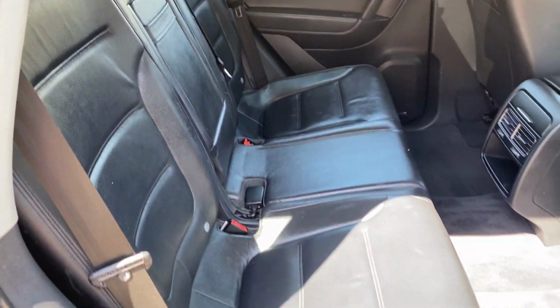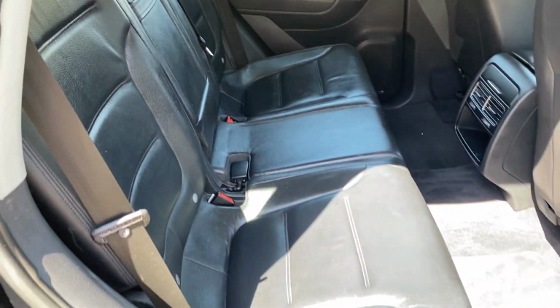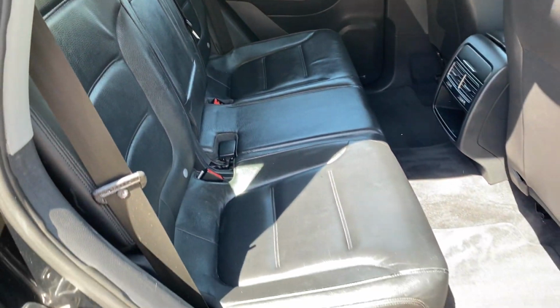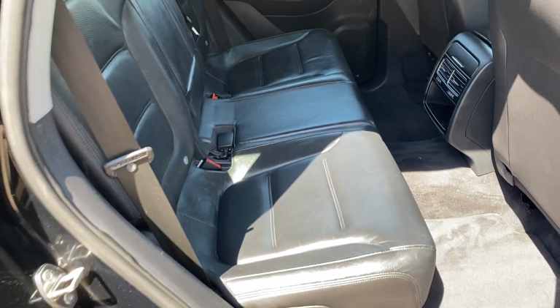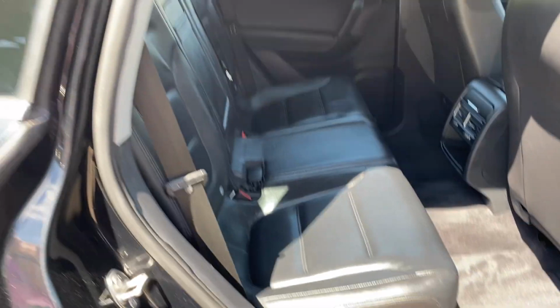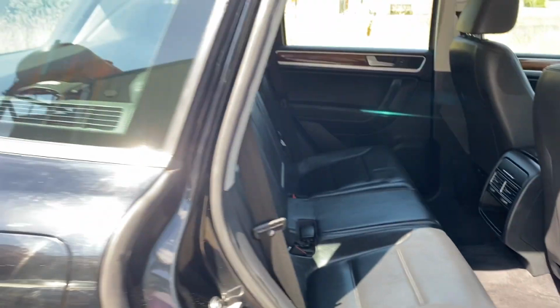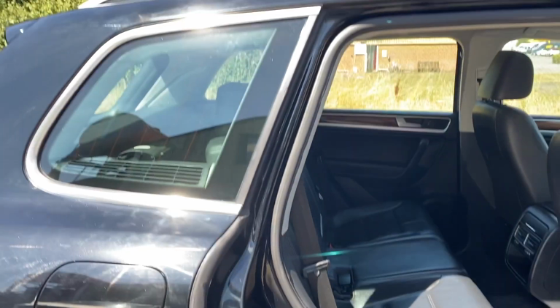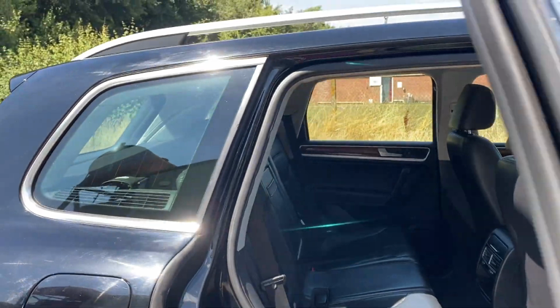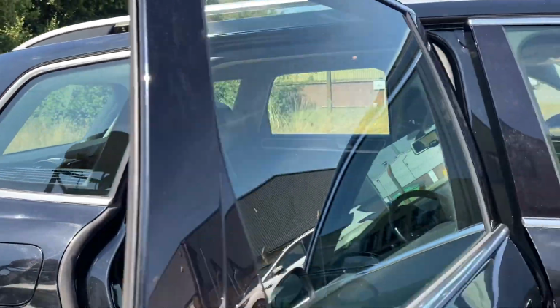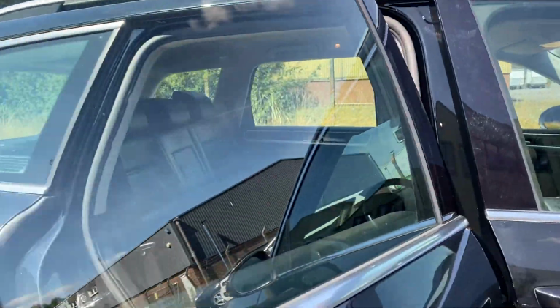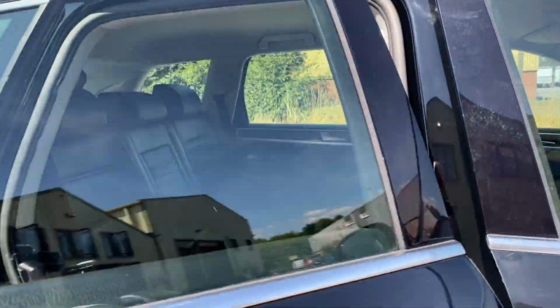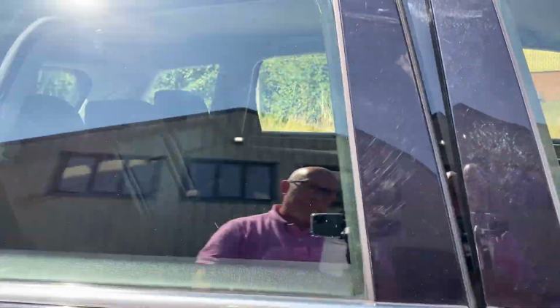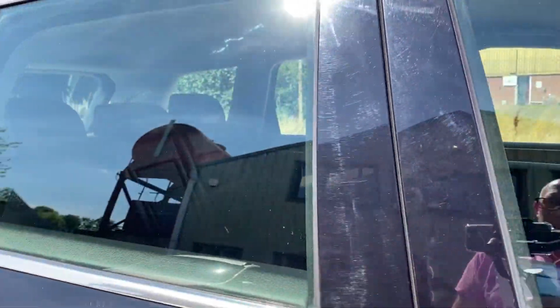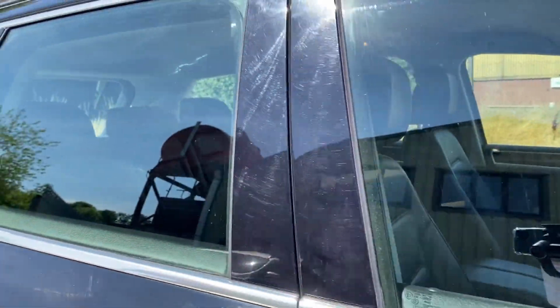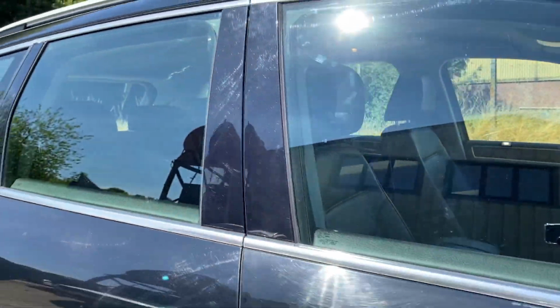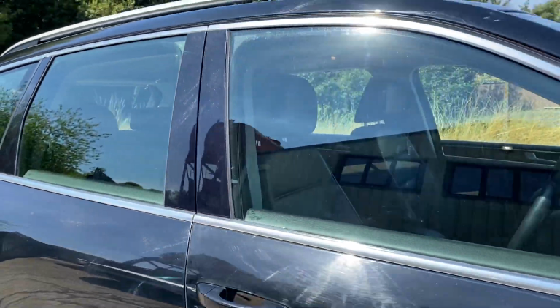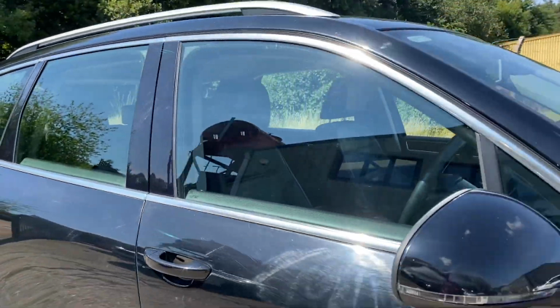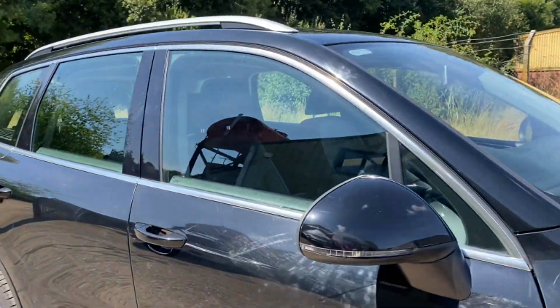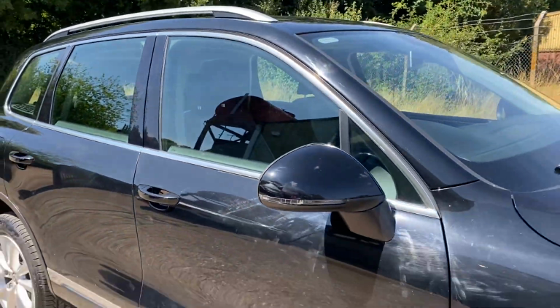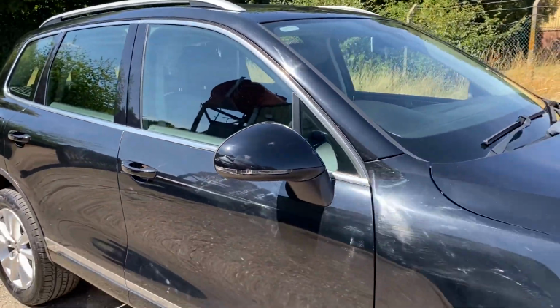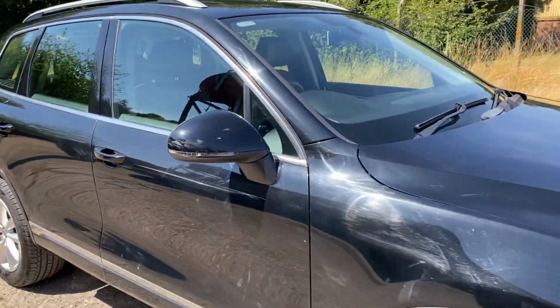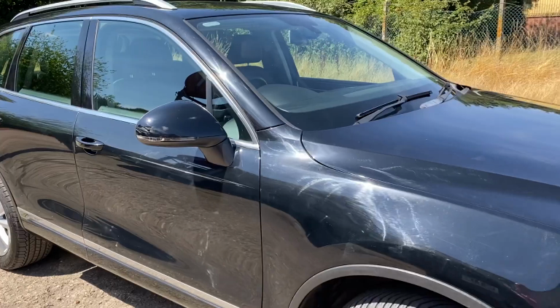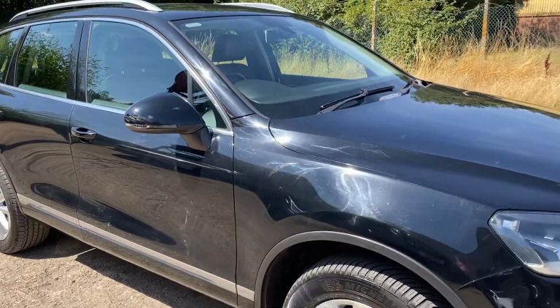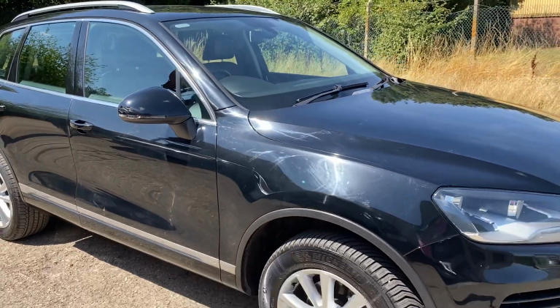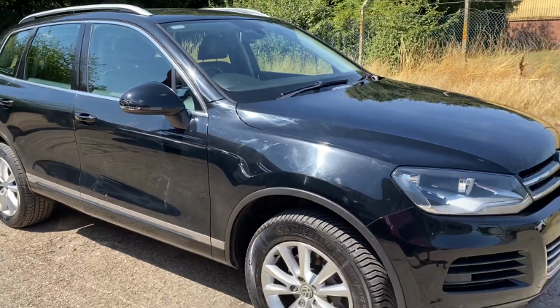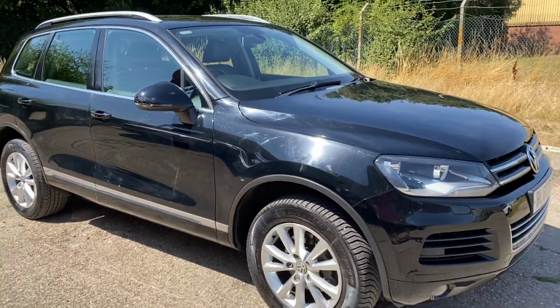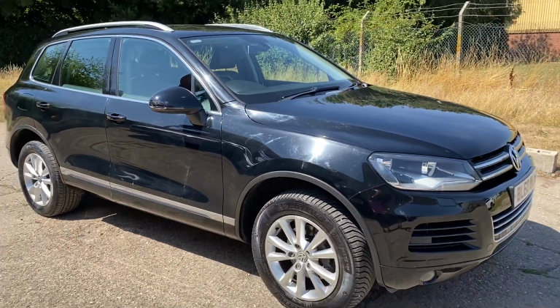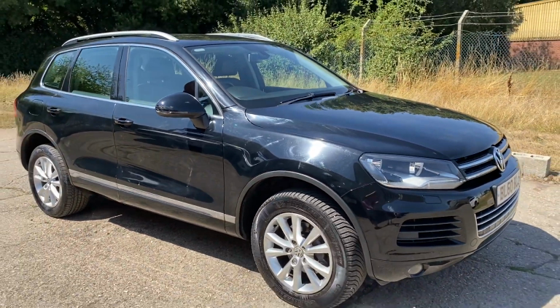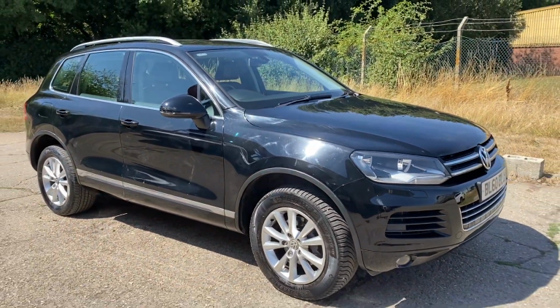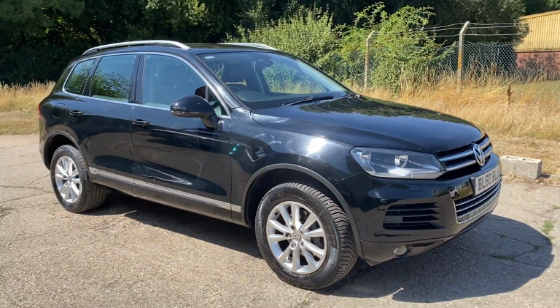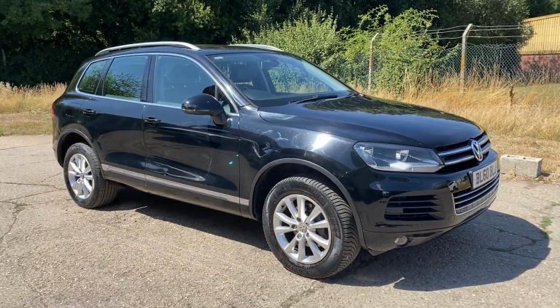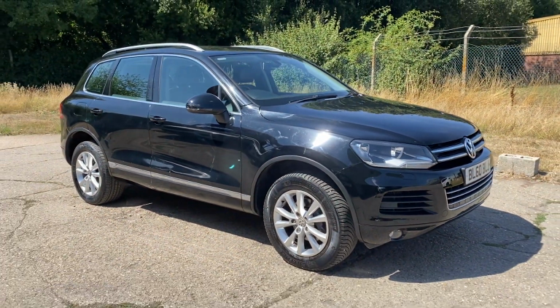Full details and specification of the car are available on the website. Please let us know if you have any questions or if you'd like to come and see this lovely Volkswagen Touareg. Thank you very much for watching.